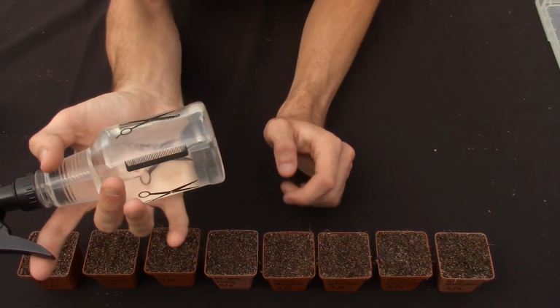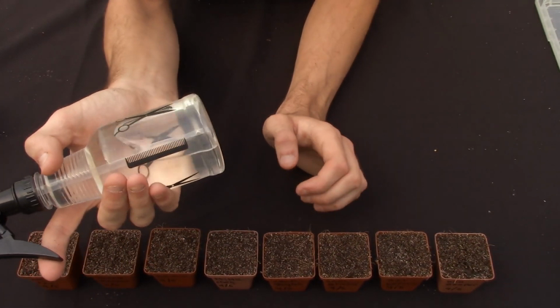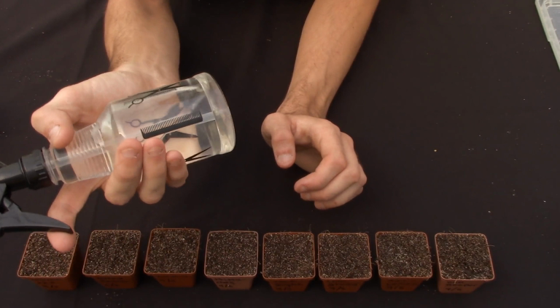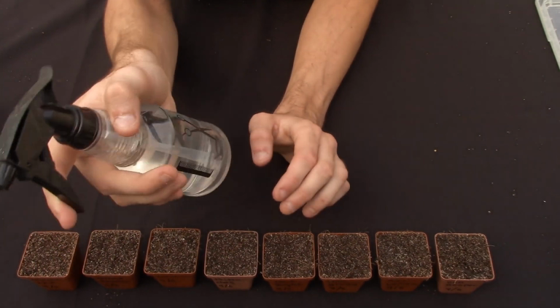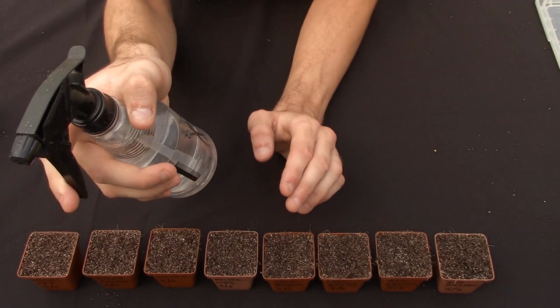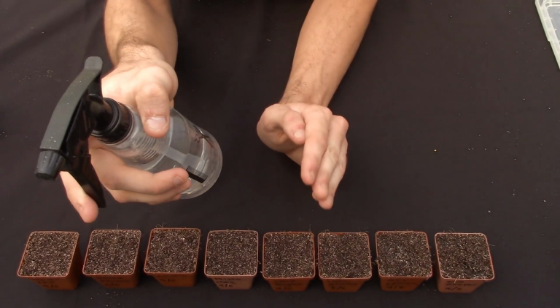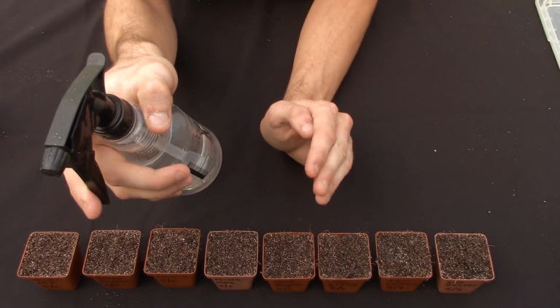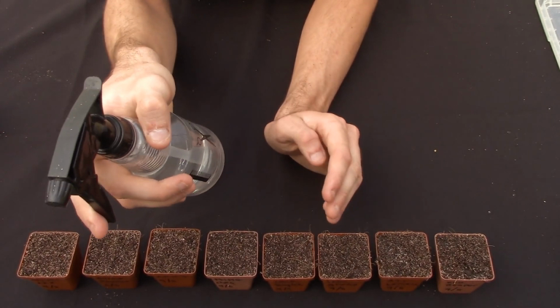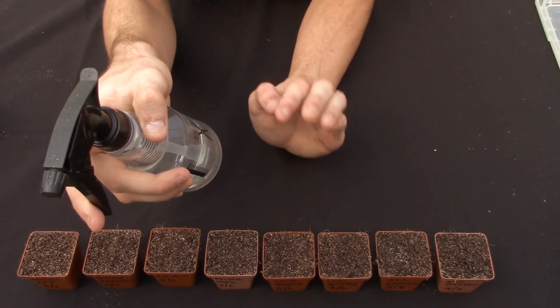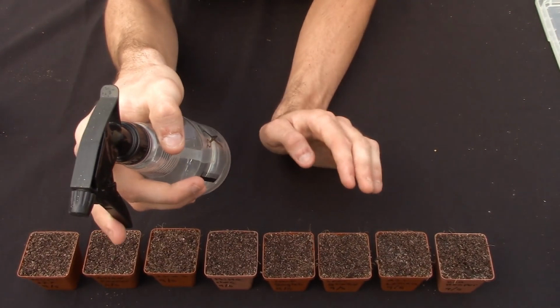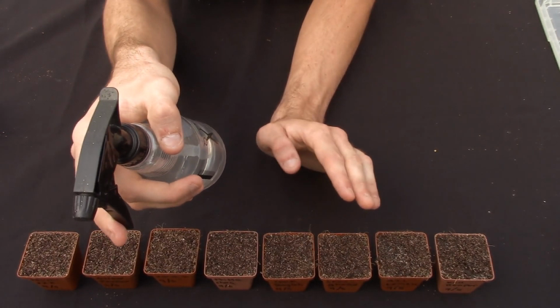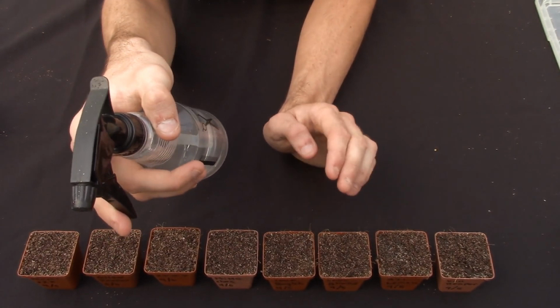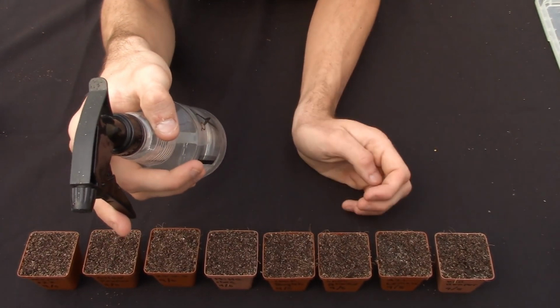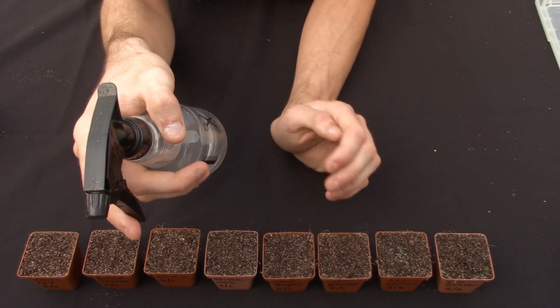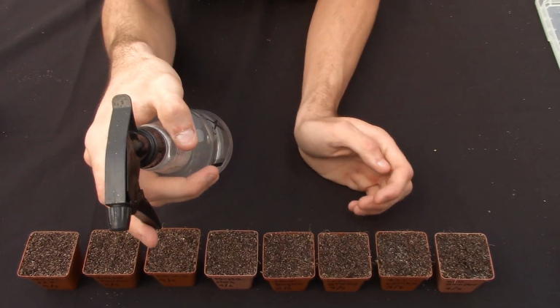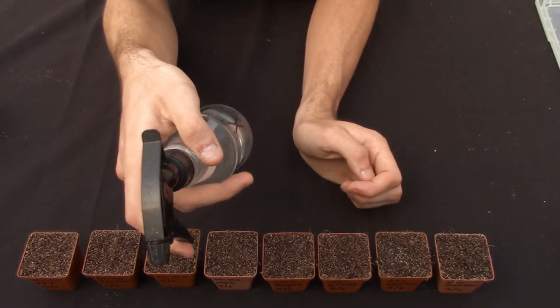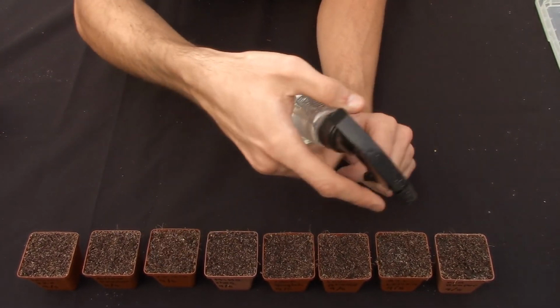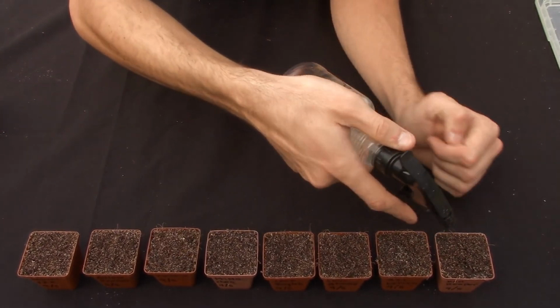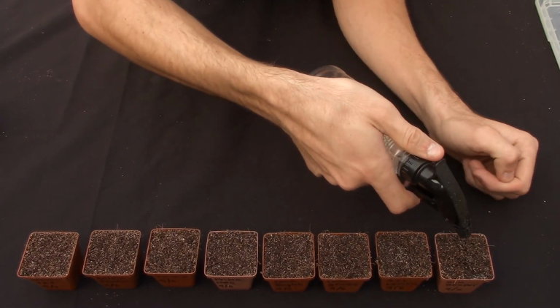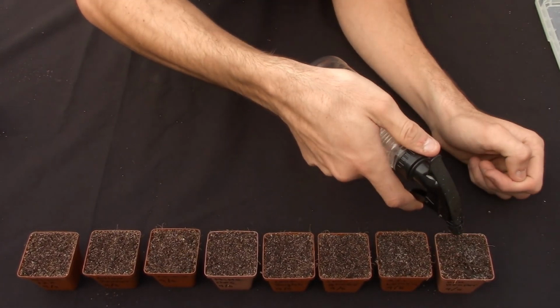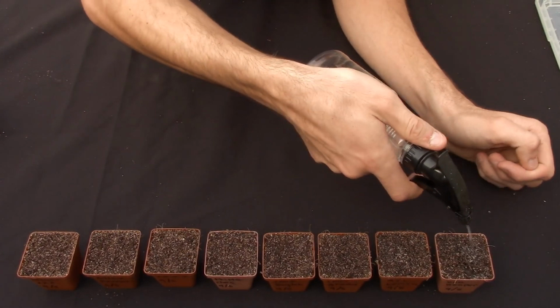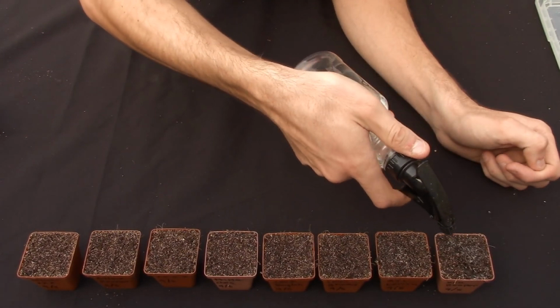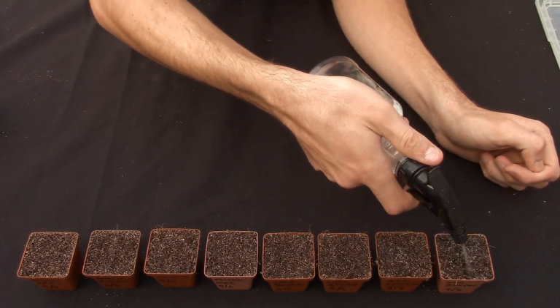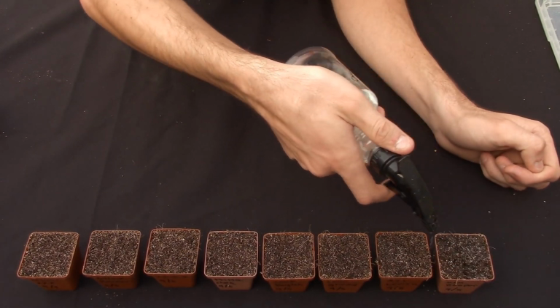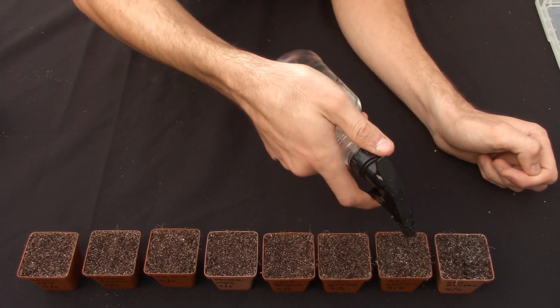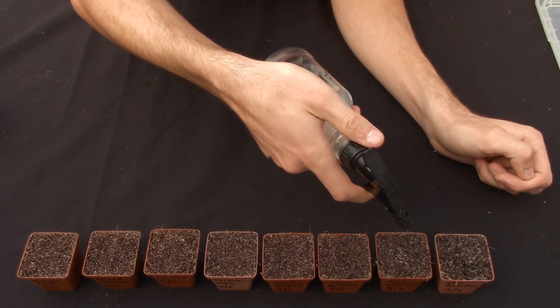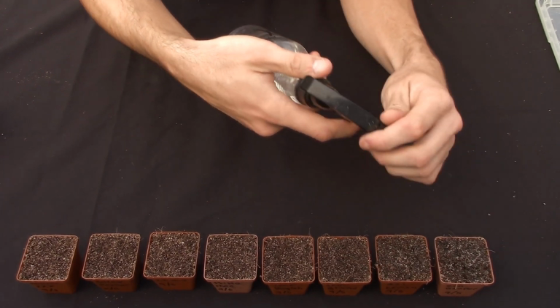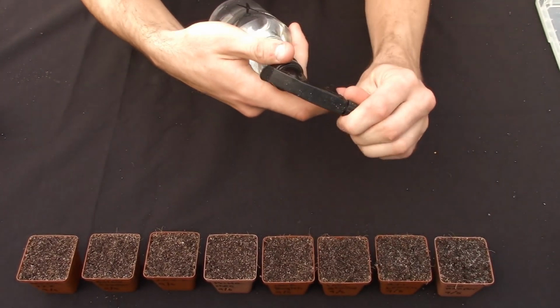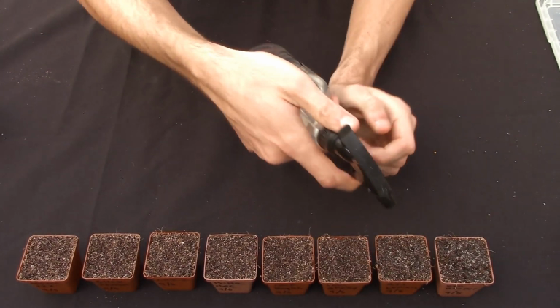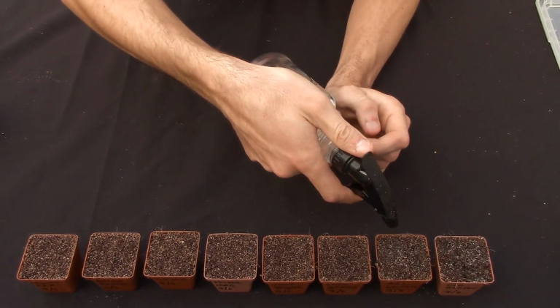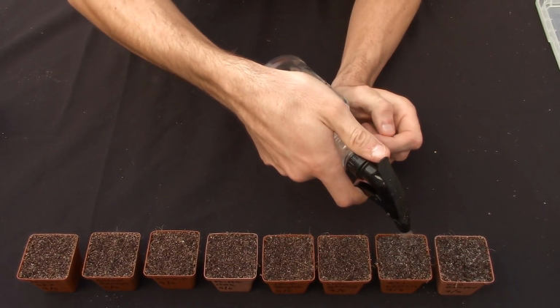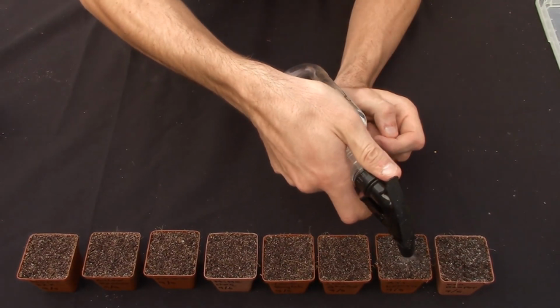You just want to keep it moist — no dripping wet, just moist. You never want the soil to dry out. So just add a little bit more water to each pot.